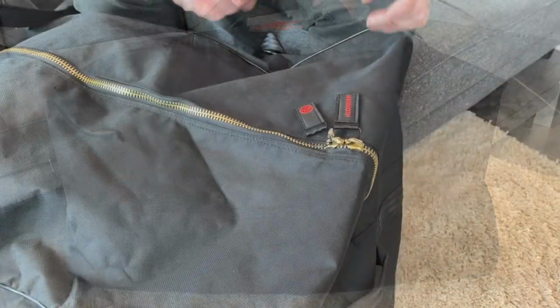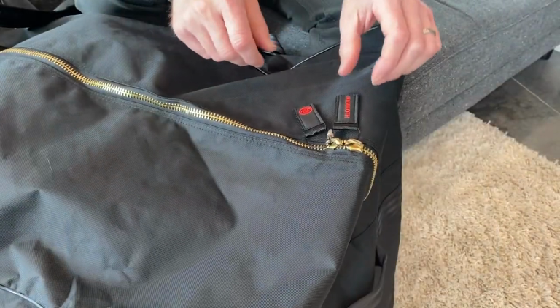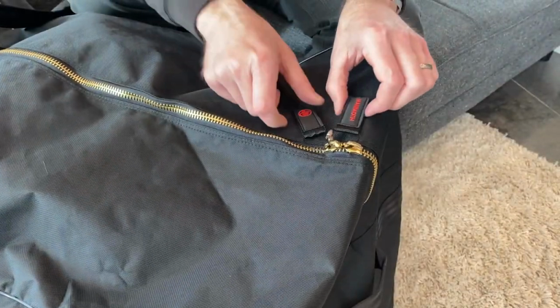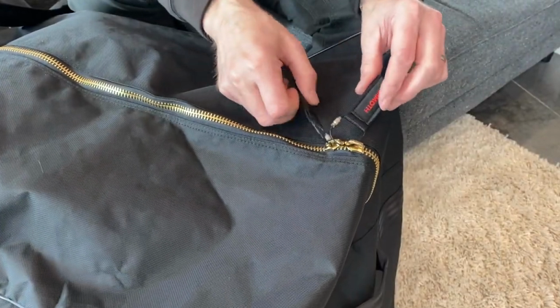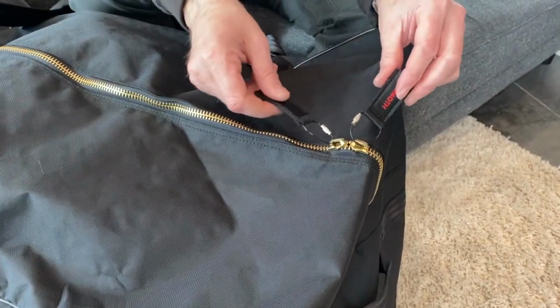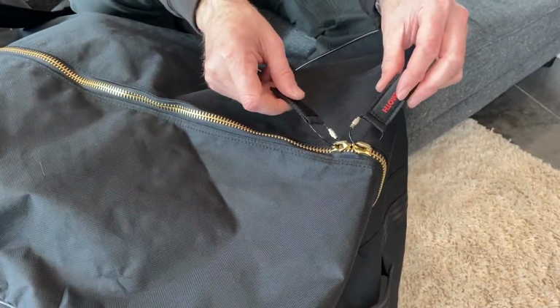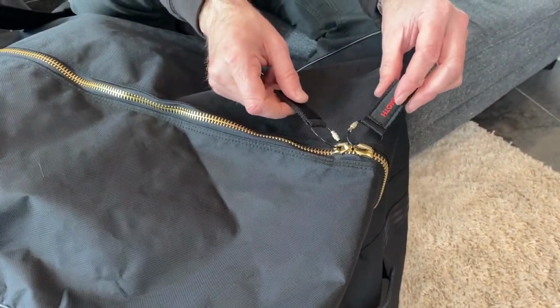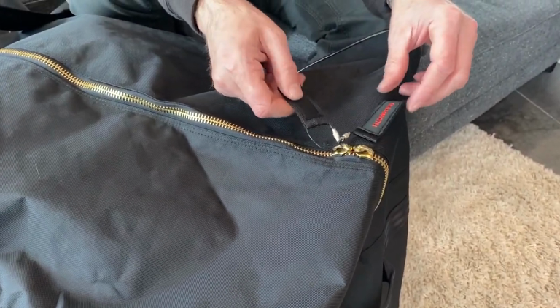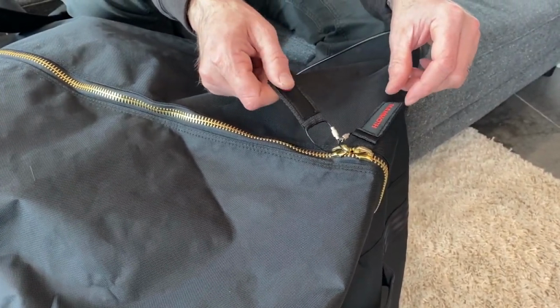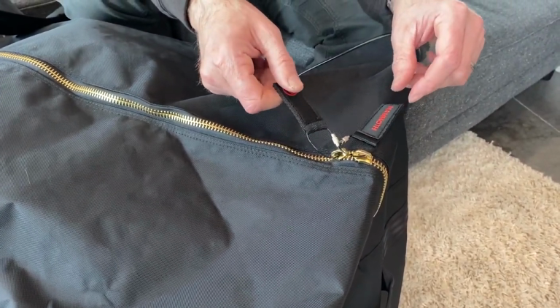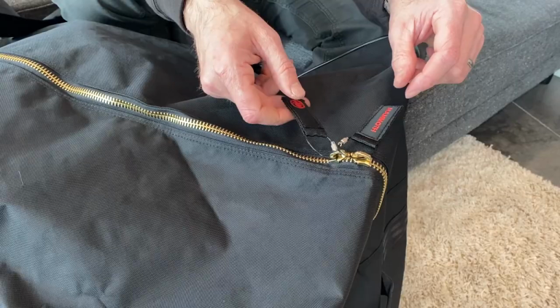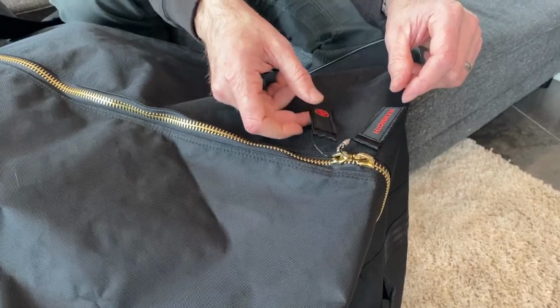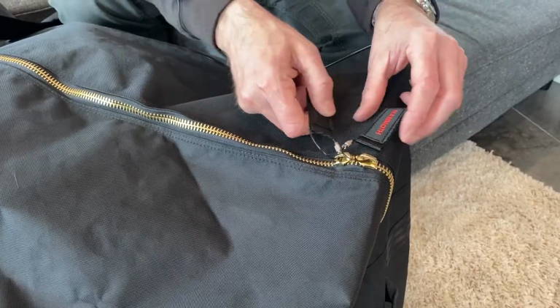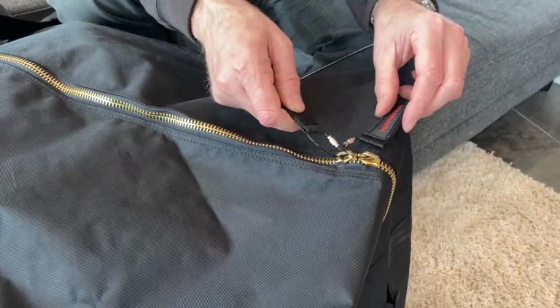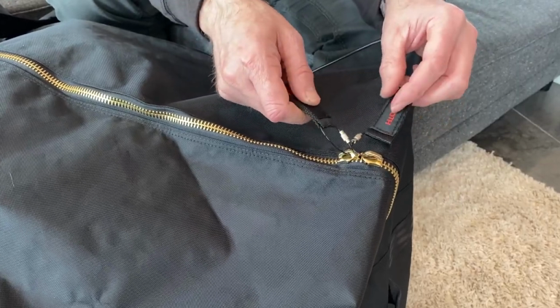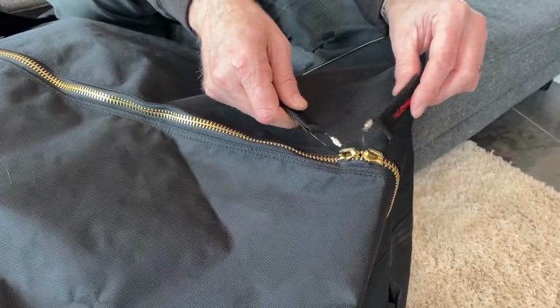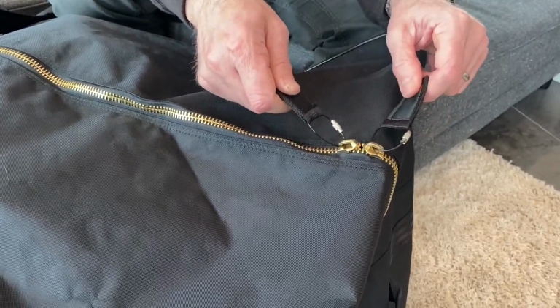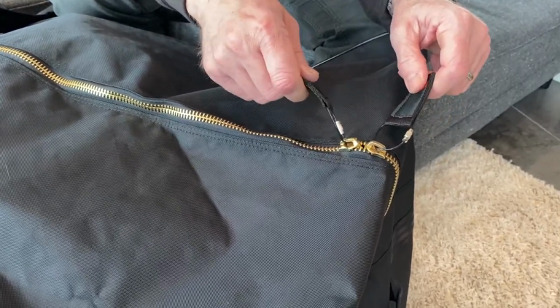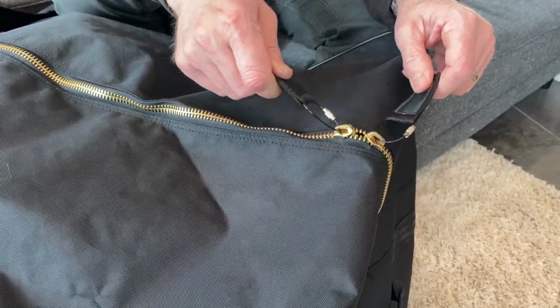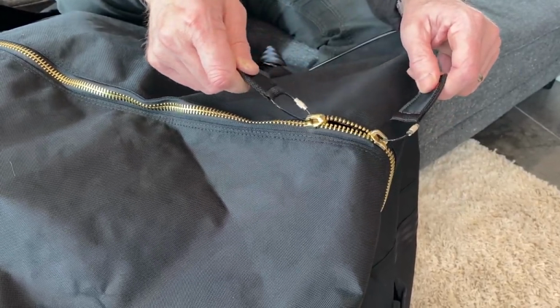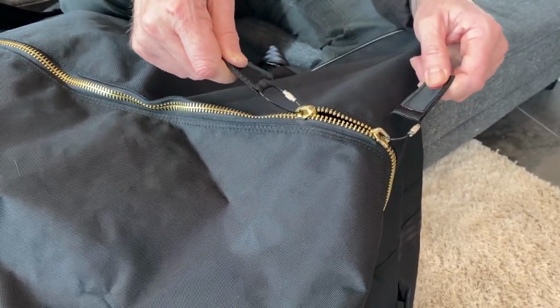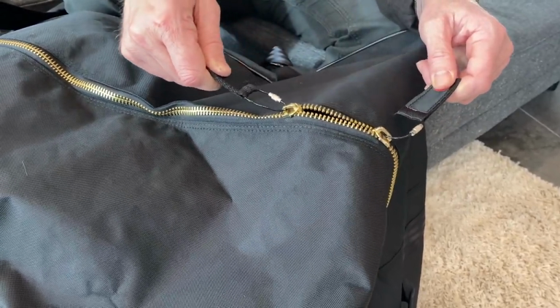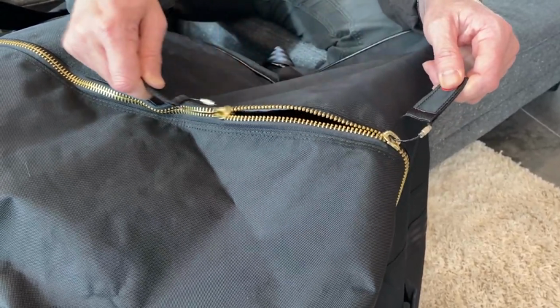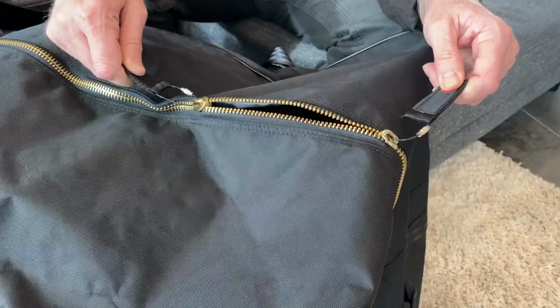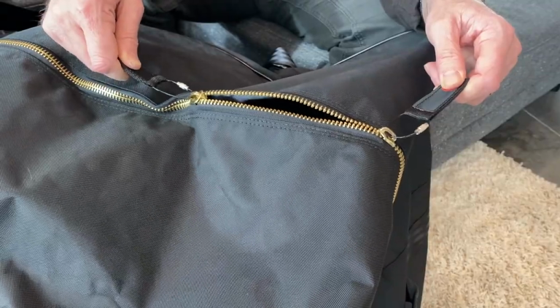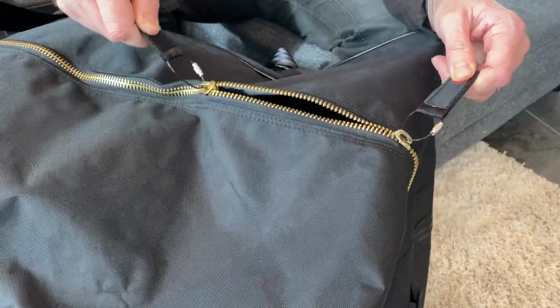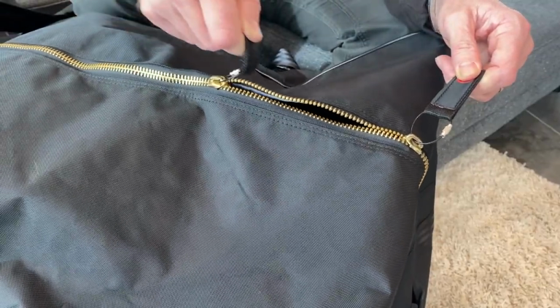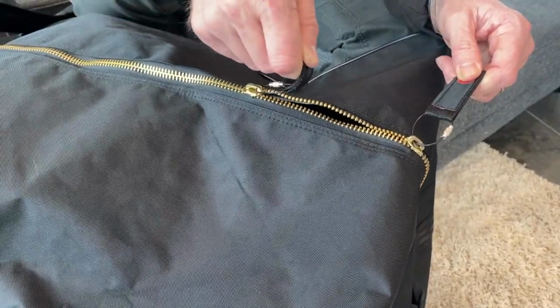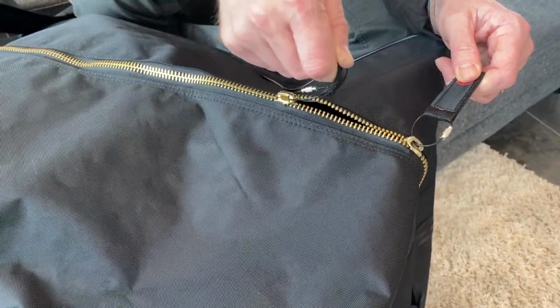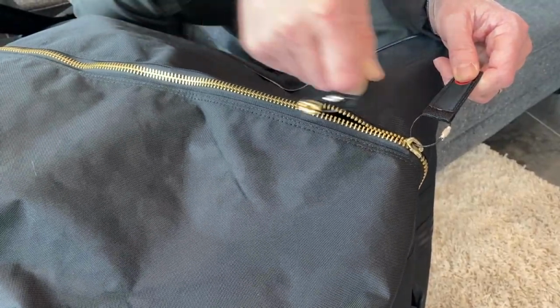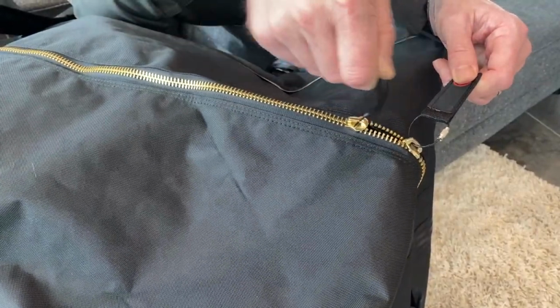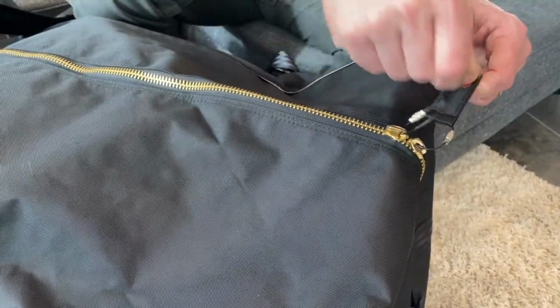Most bags use plastic molded zippers, and that's a major fail point on bags. We decided to use a metal brass zipper — it's just a lot more durable, not prone to failure like the plastic zippers are.